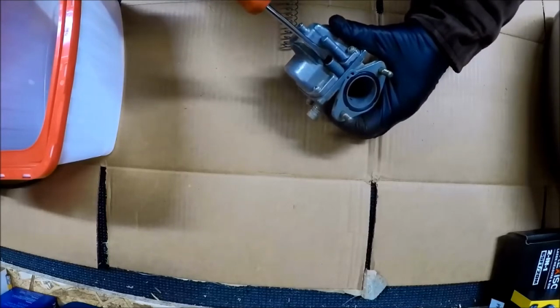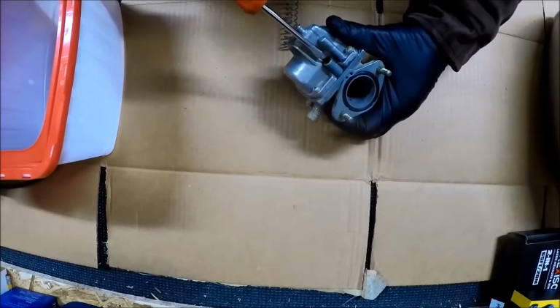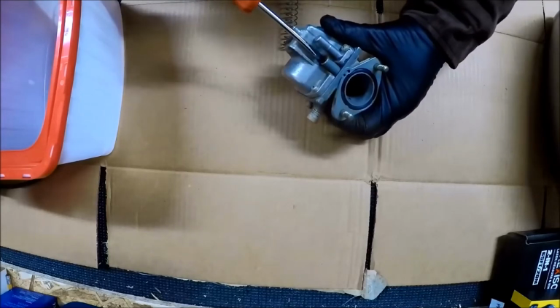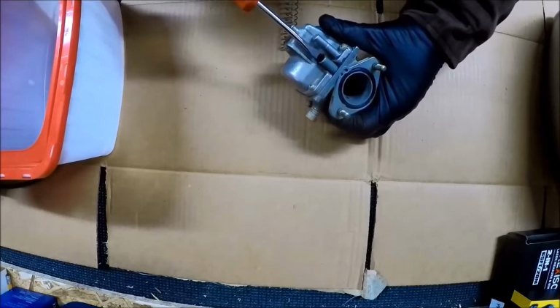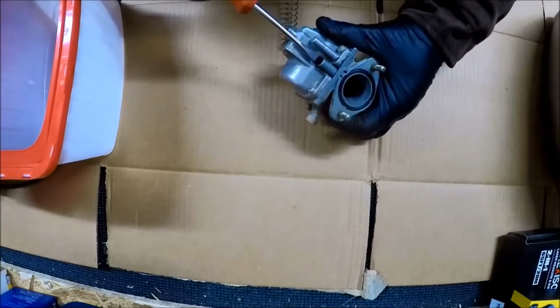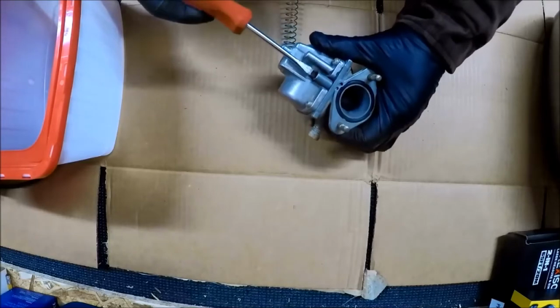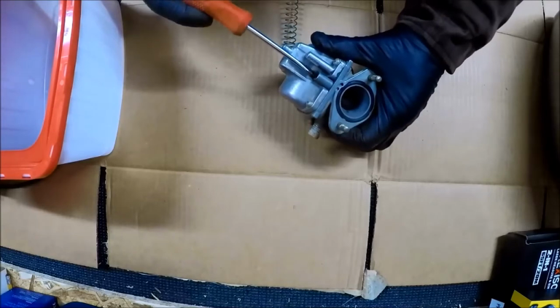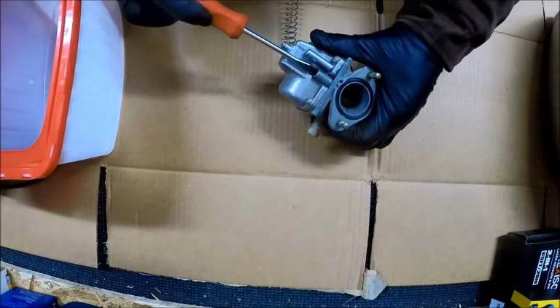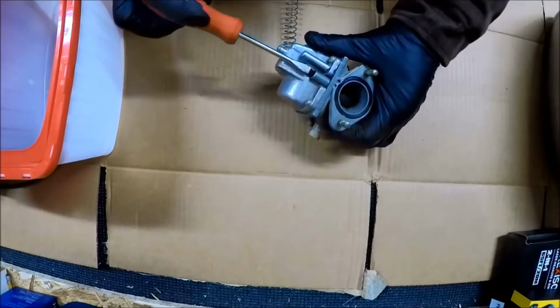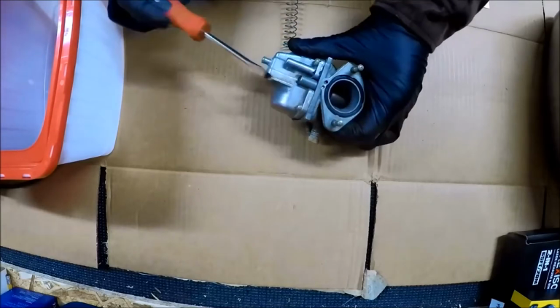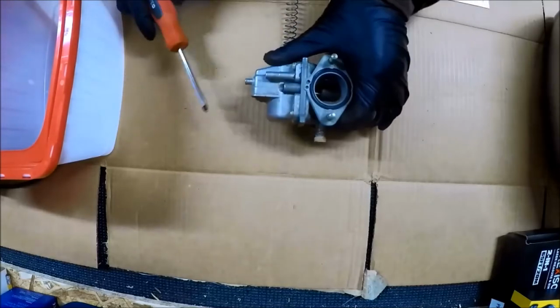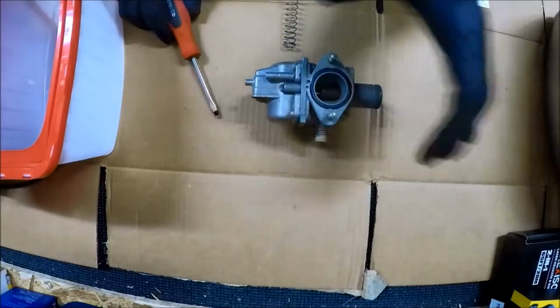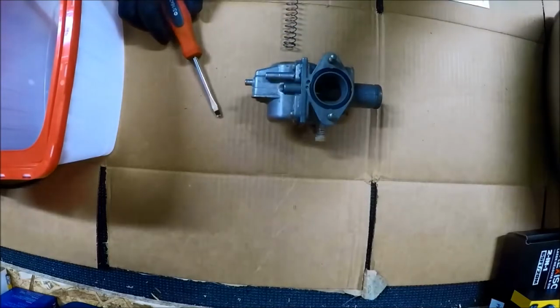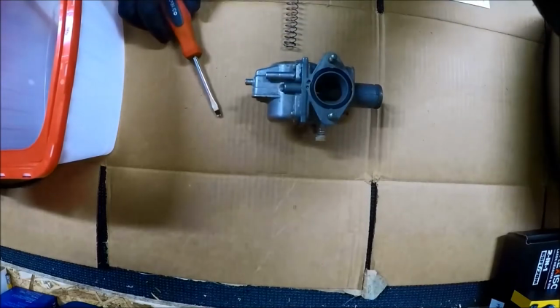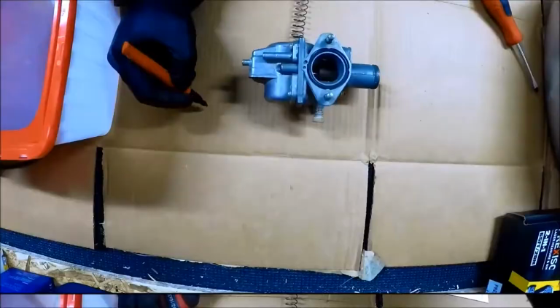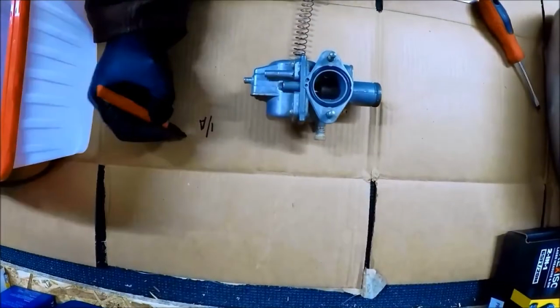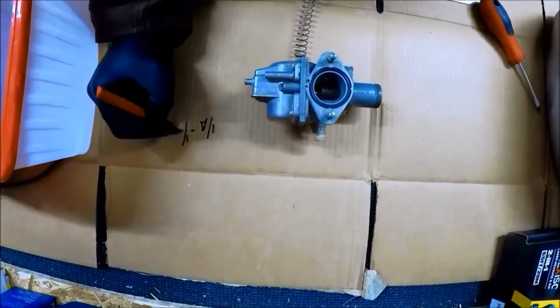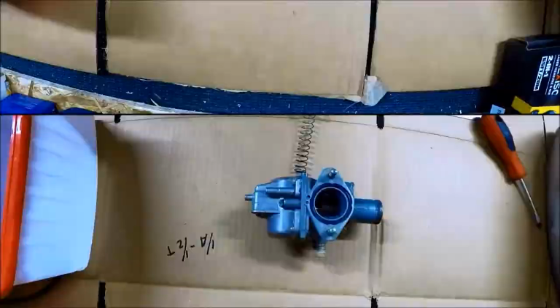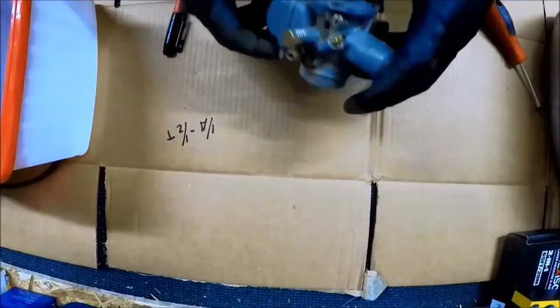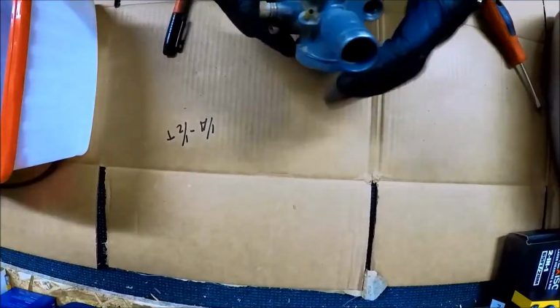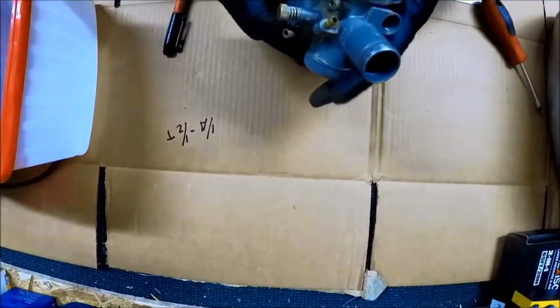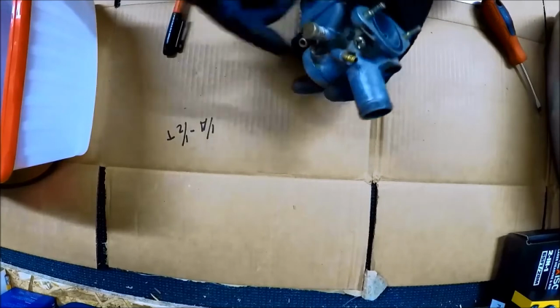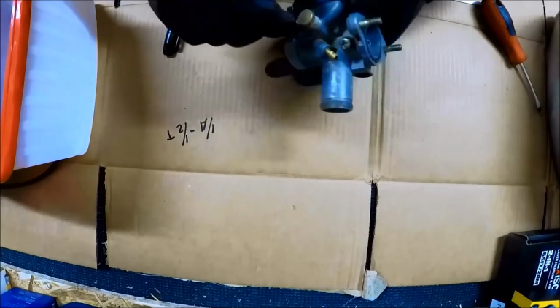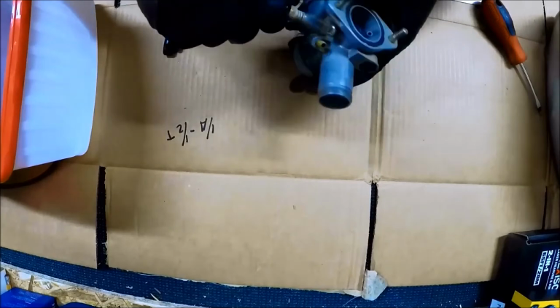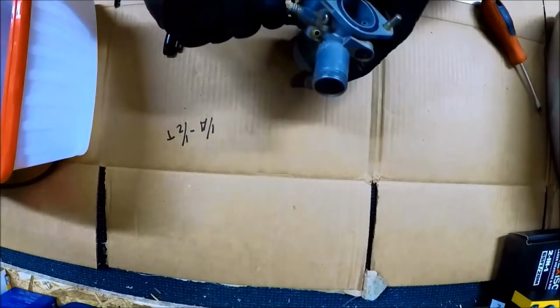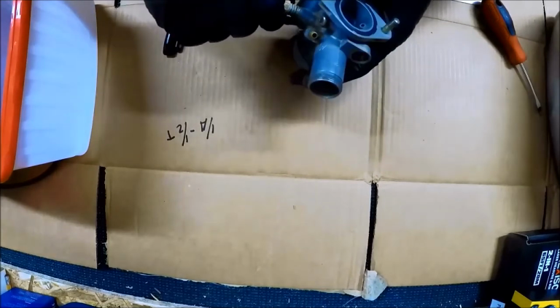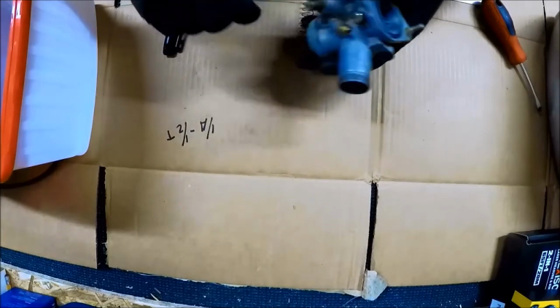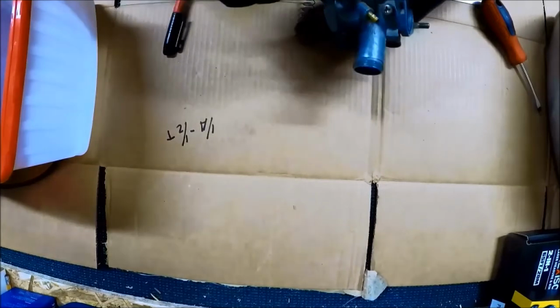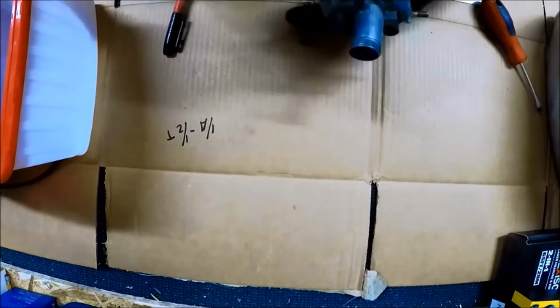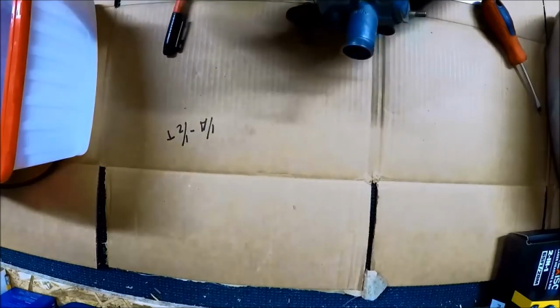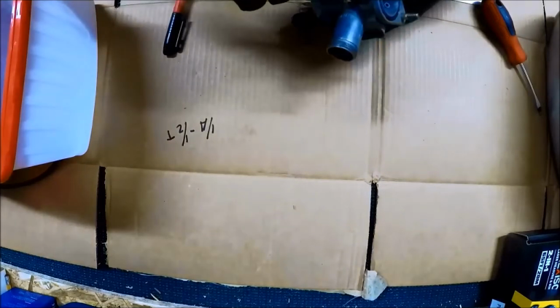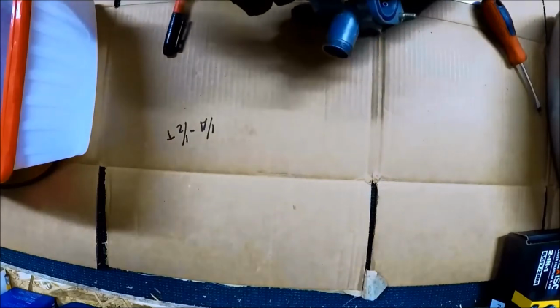Not even half a turn, so I'm going to write that down. I'll check the idle screw — I'm not really too concerned with it, but let's see if I can figure this one out.